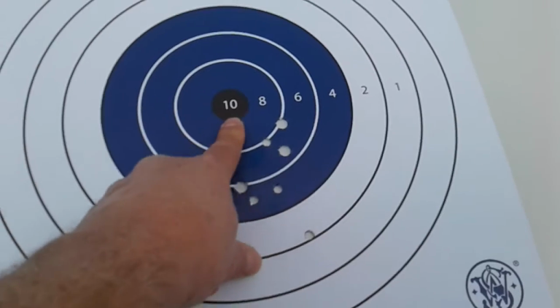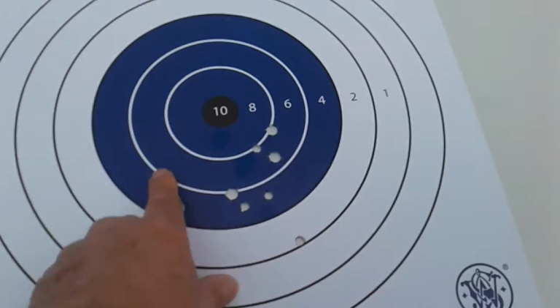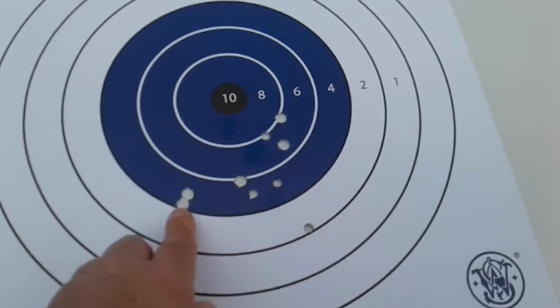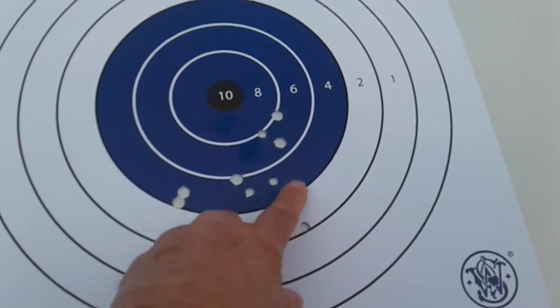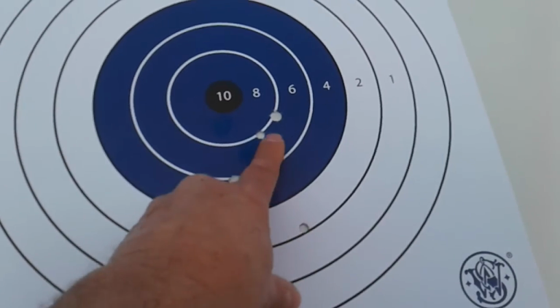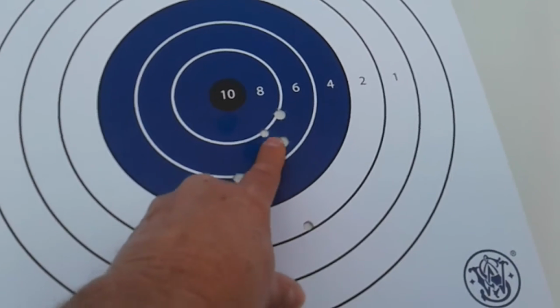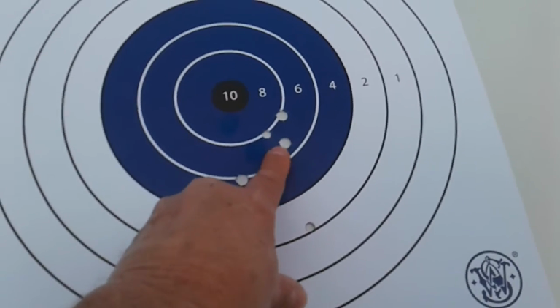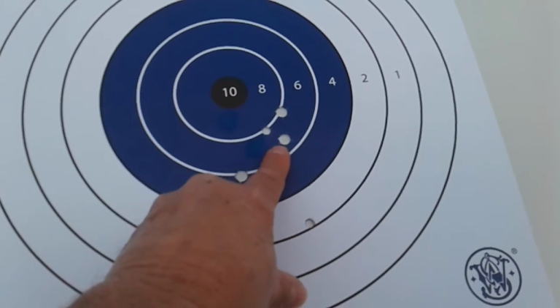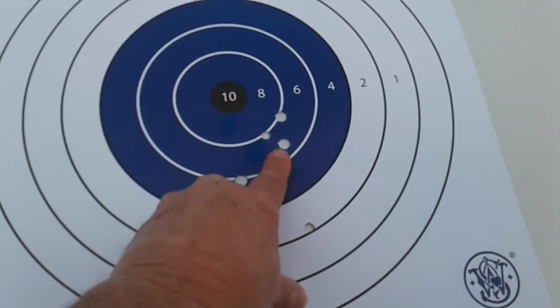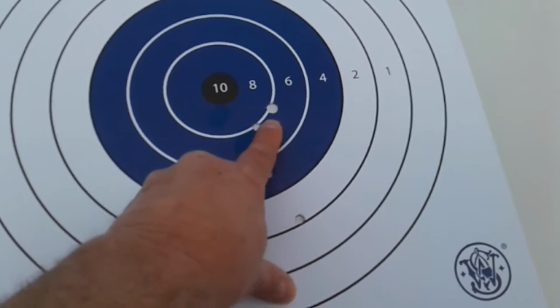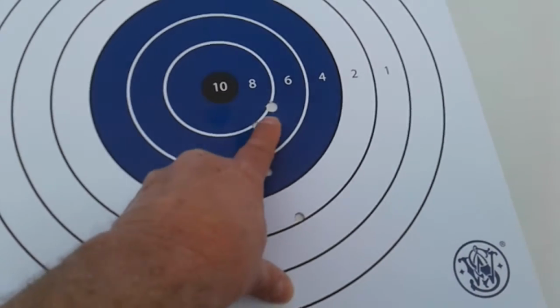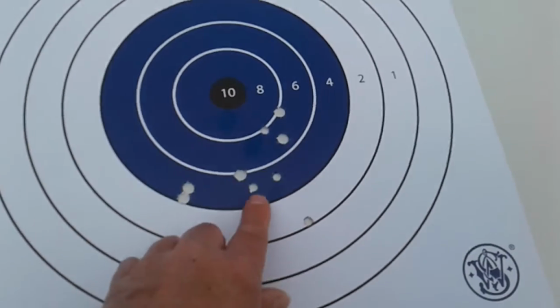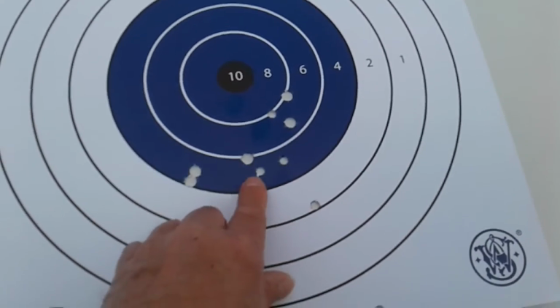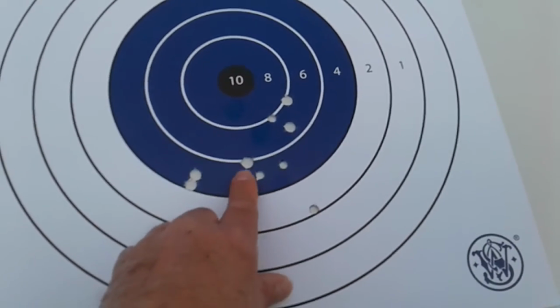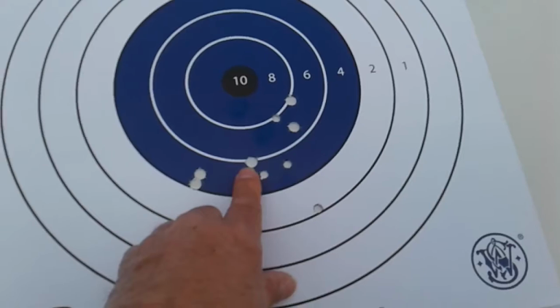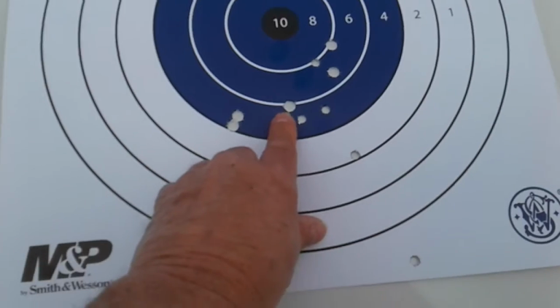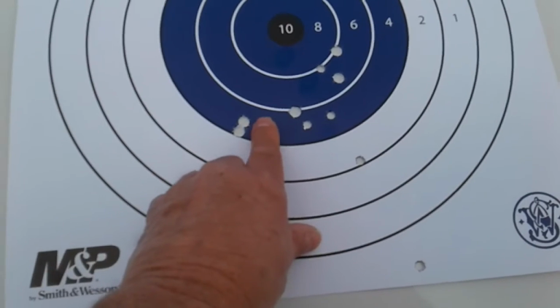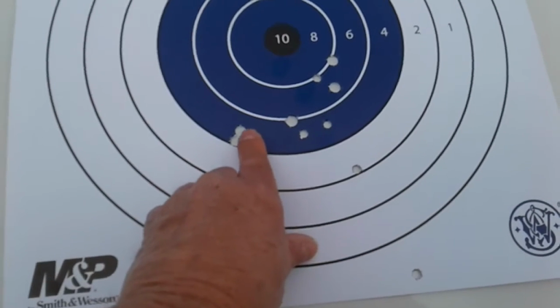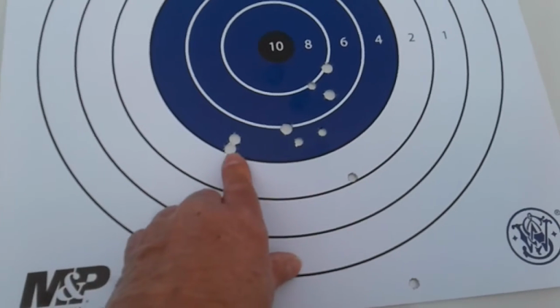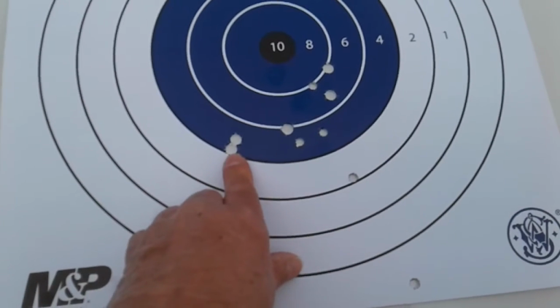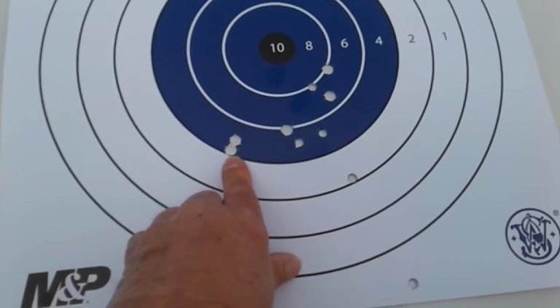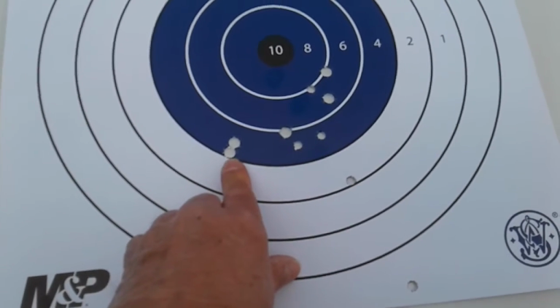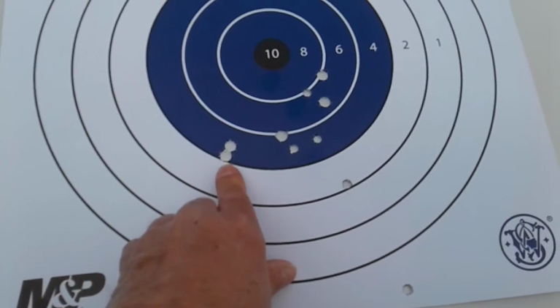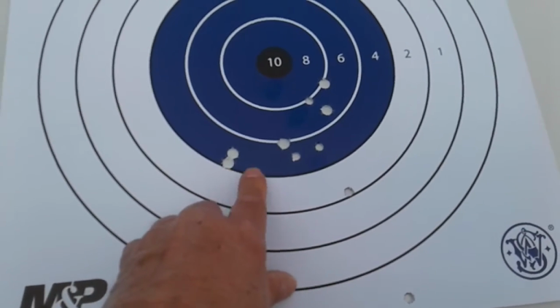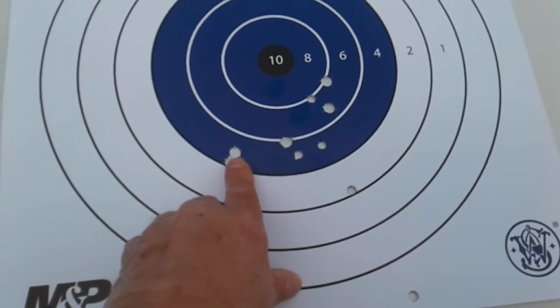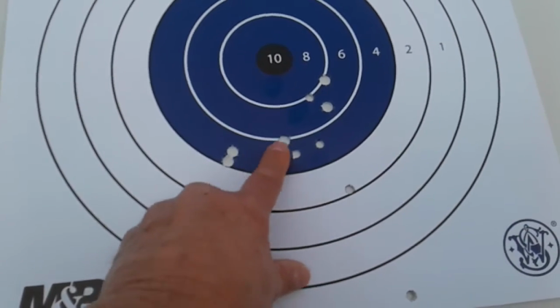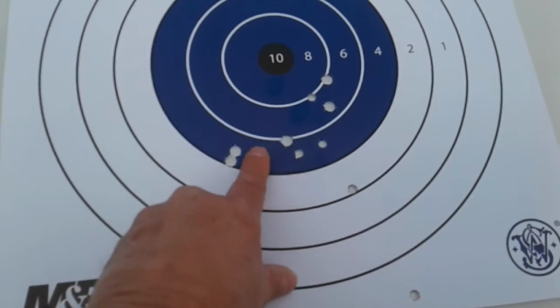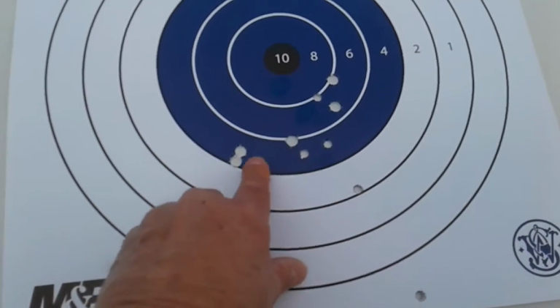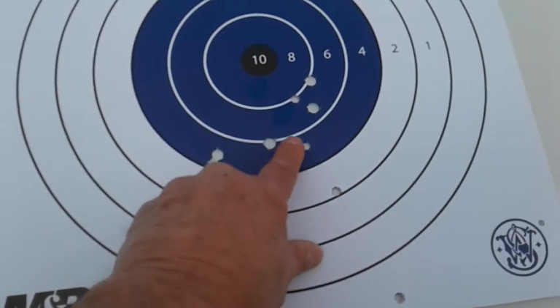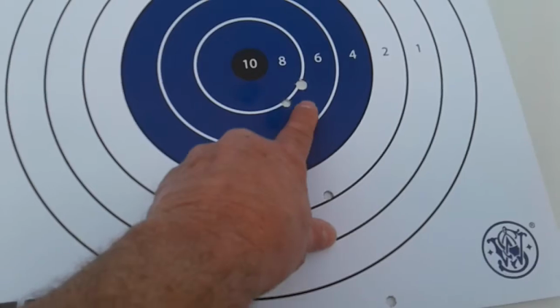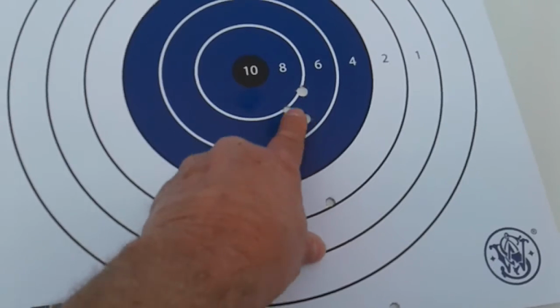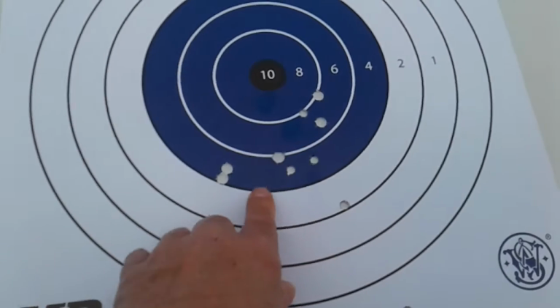Then I went with the 10mm. You can see these bigger holes — one, two, three, four, five. Those were the 10mm.